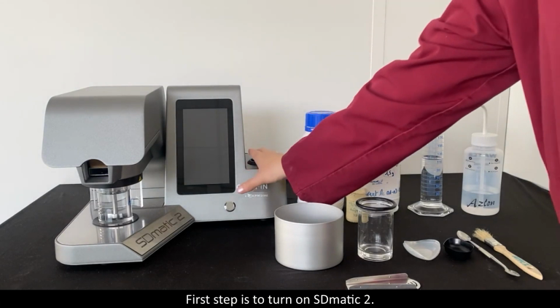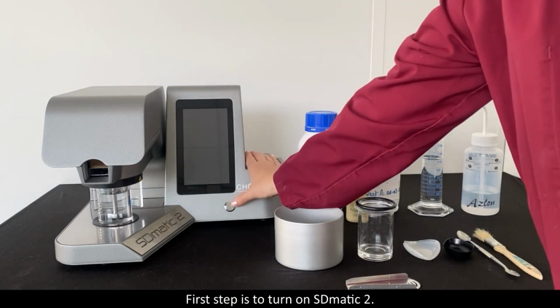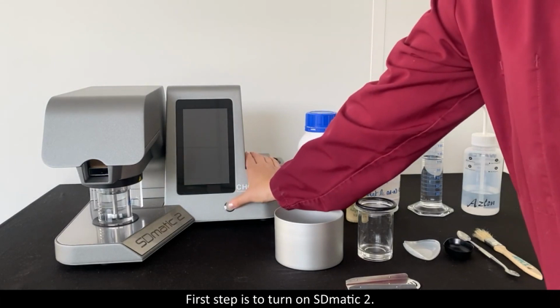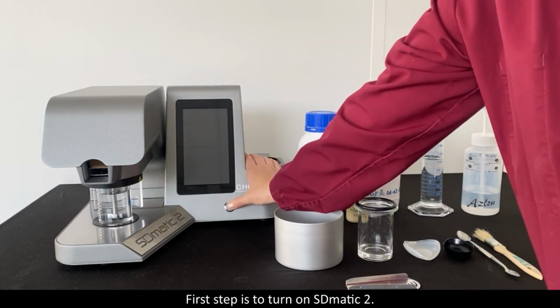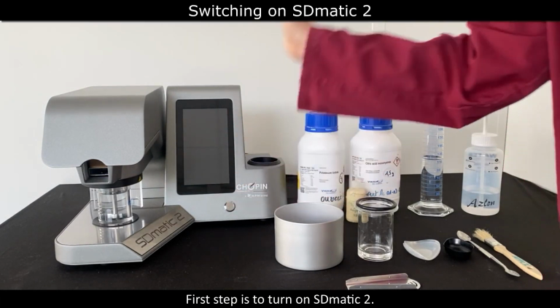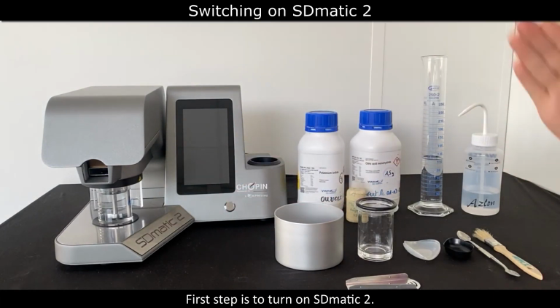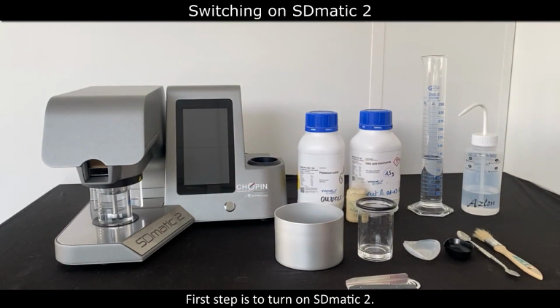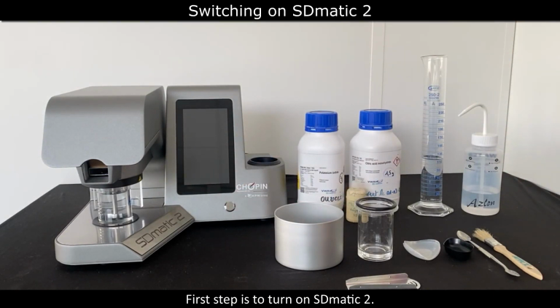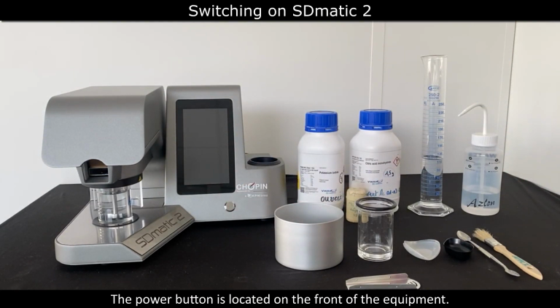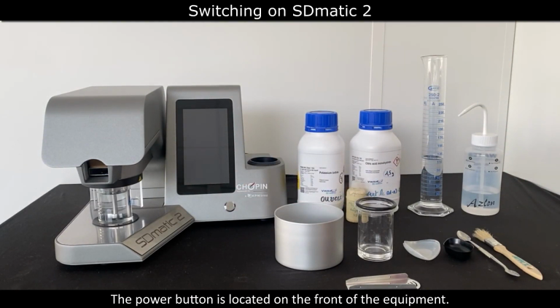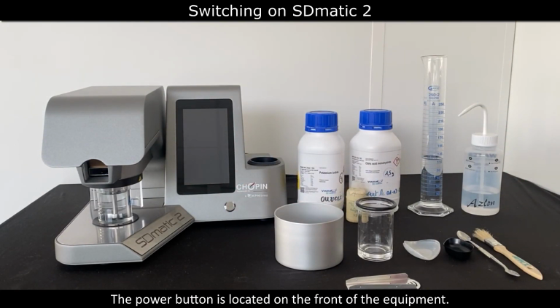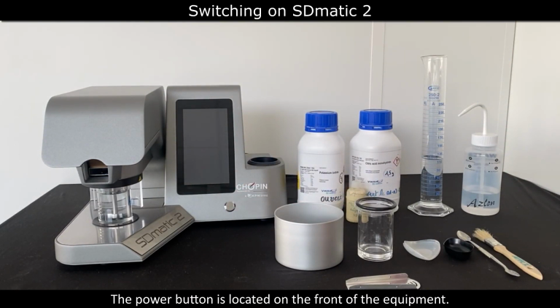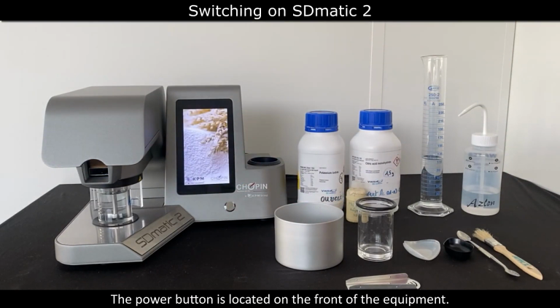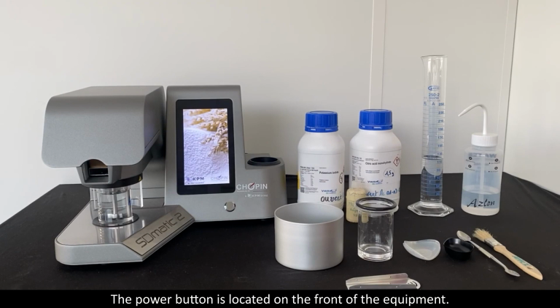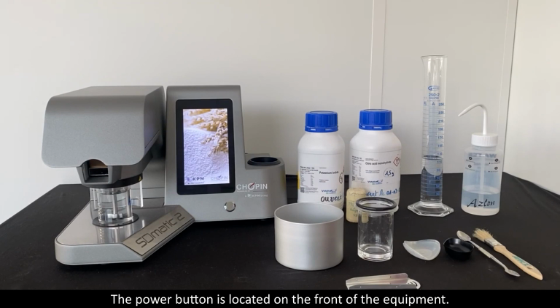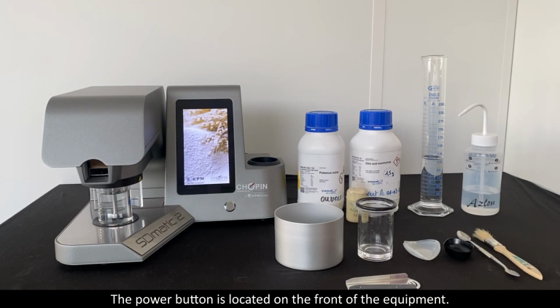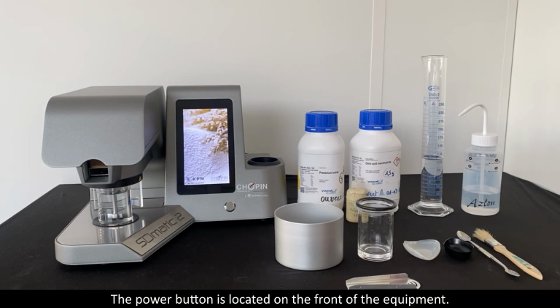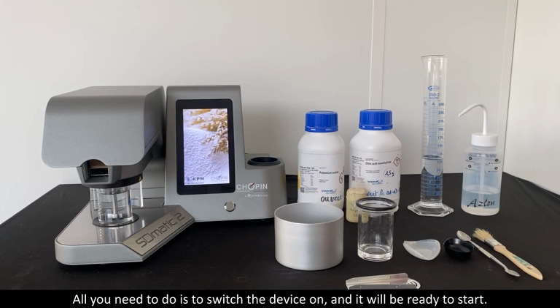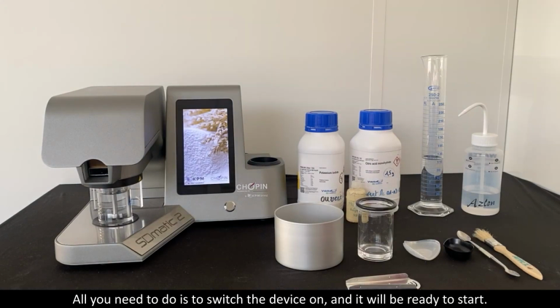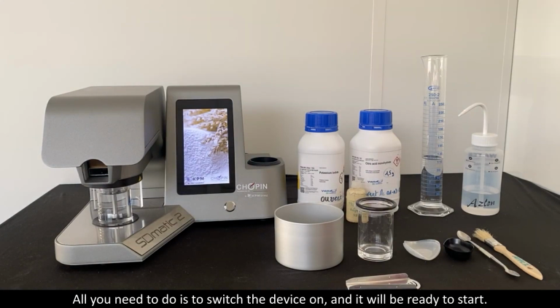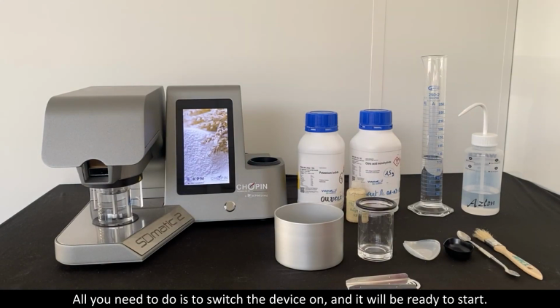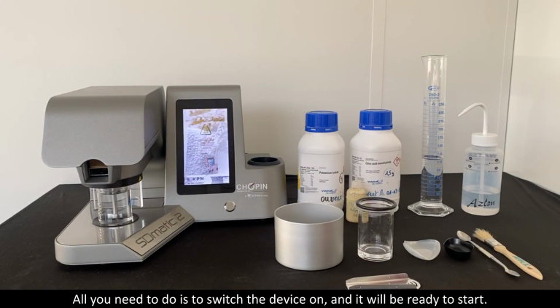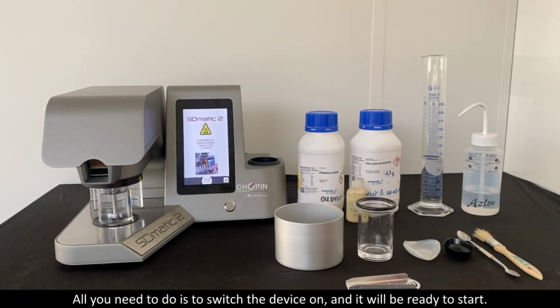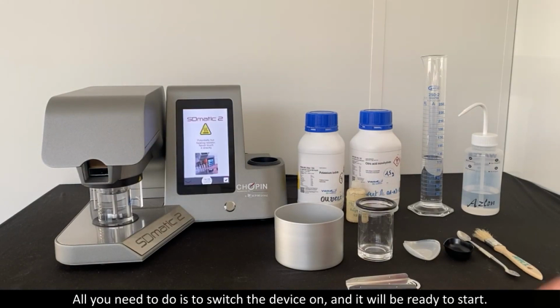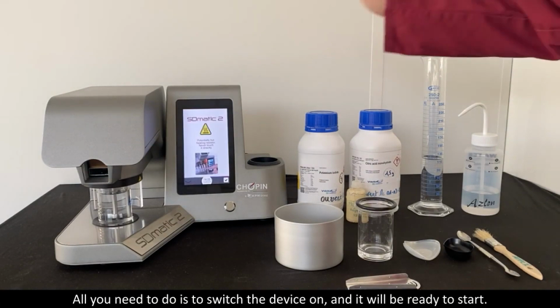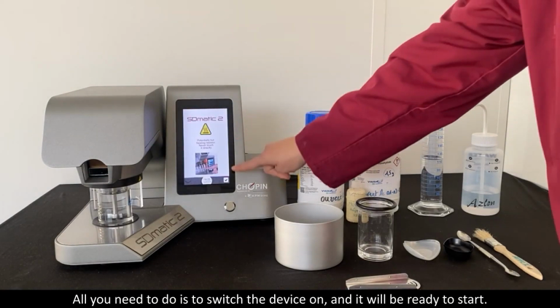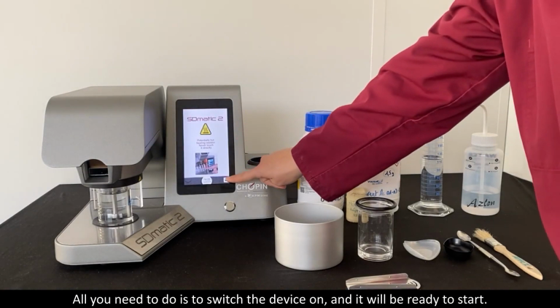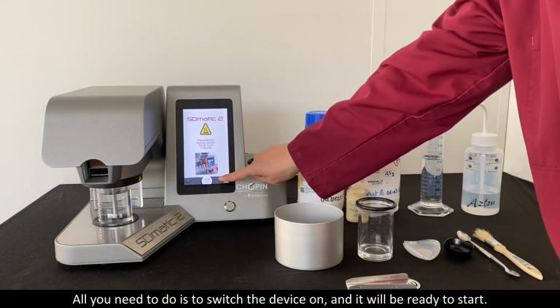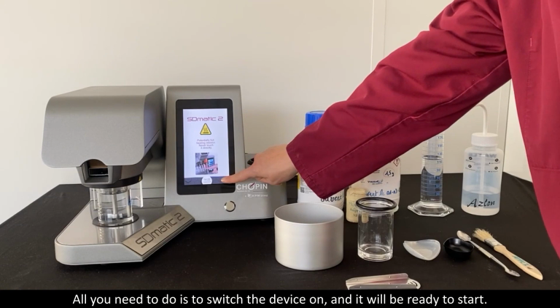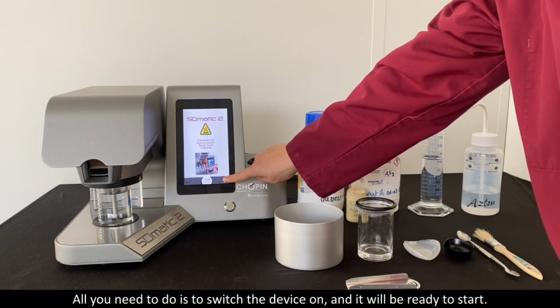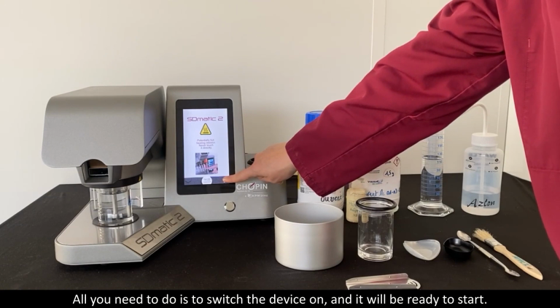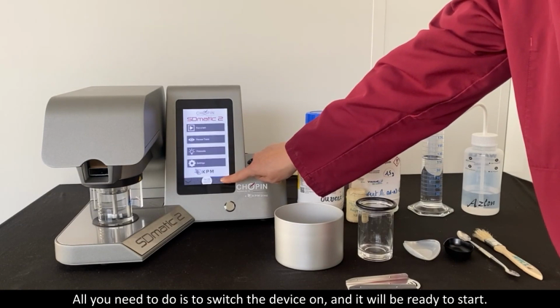The first step is to turn on the S-Domatic 2. The power button is located on the front of the equipment. All you need to do is switch the device on and it will be ready to start.